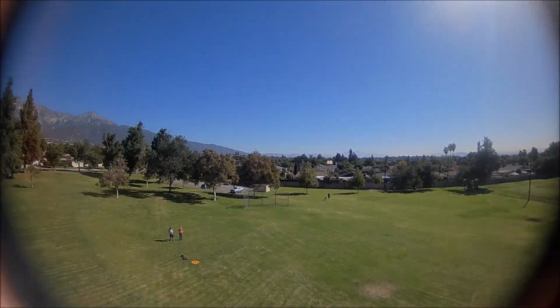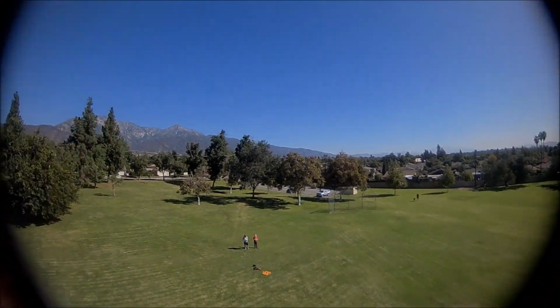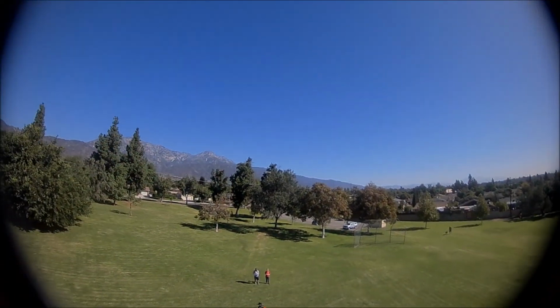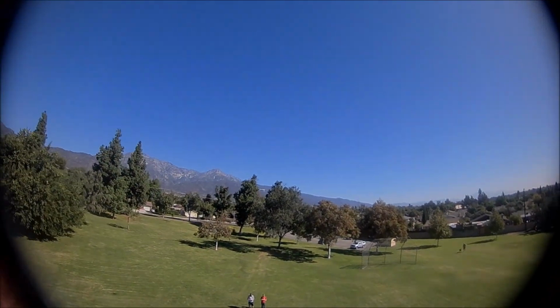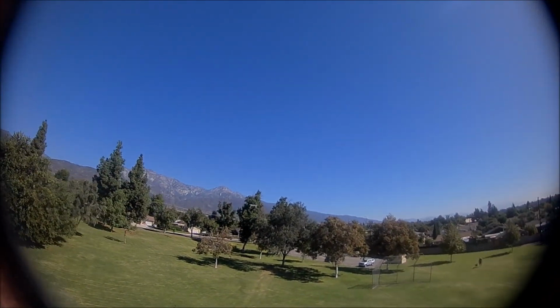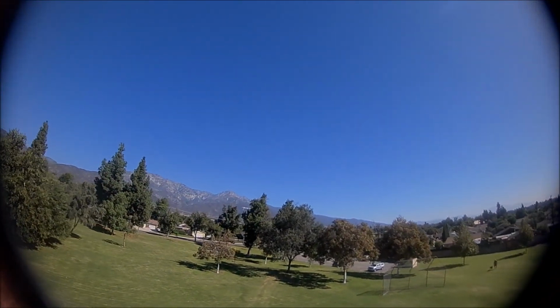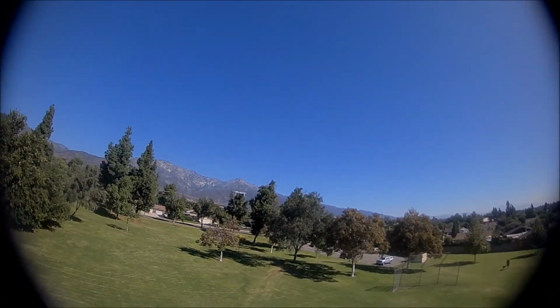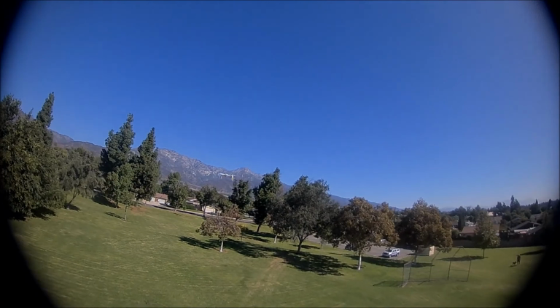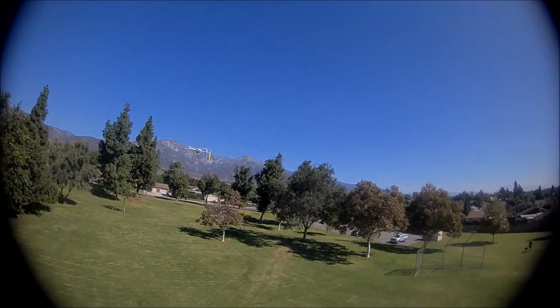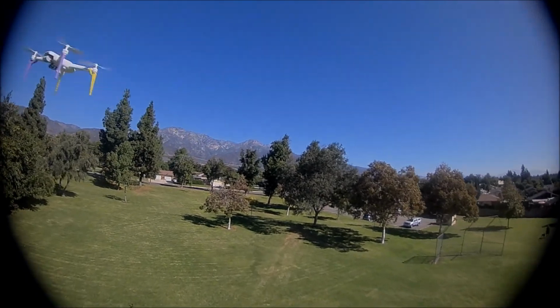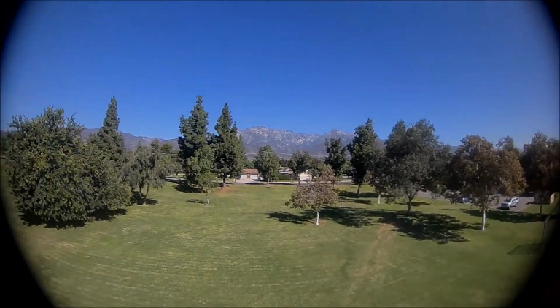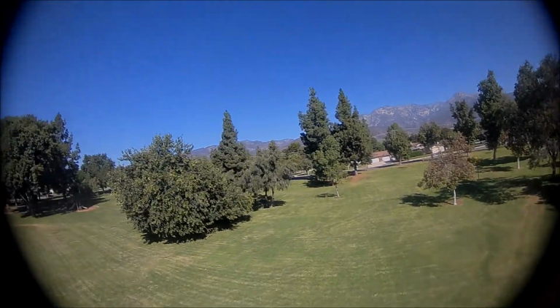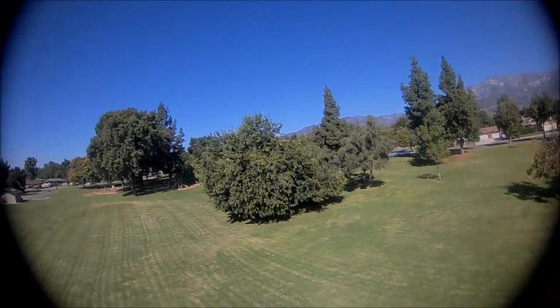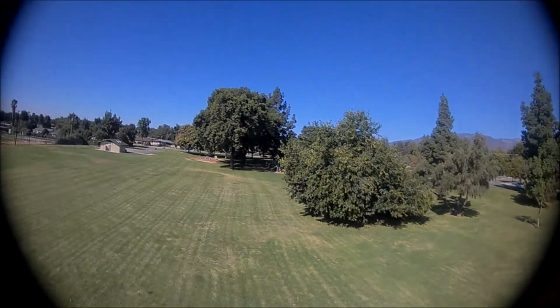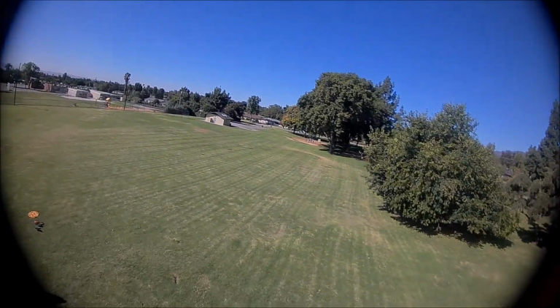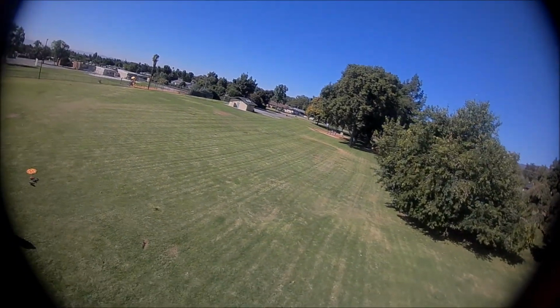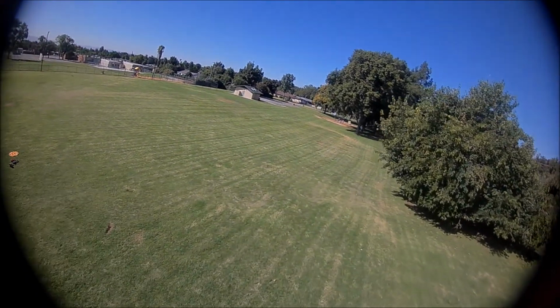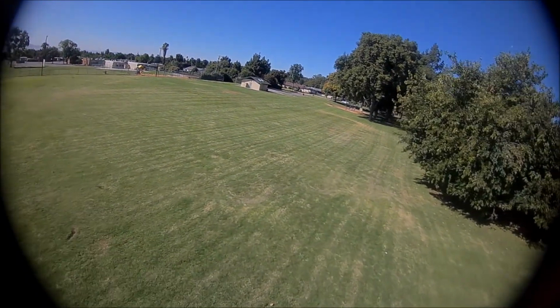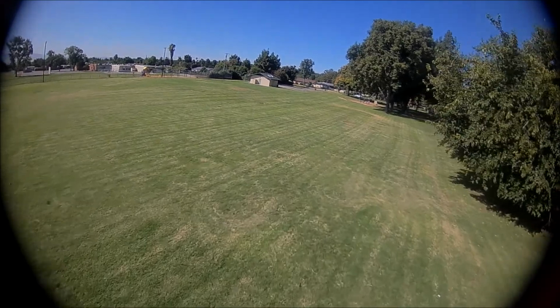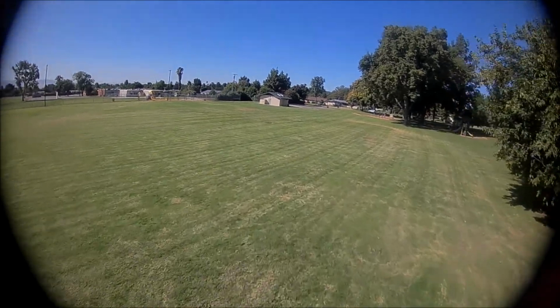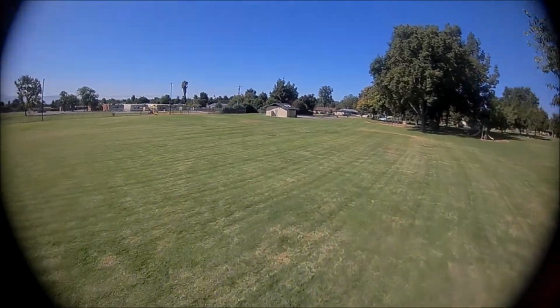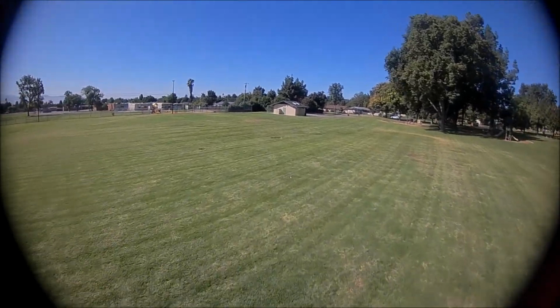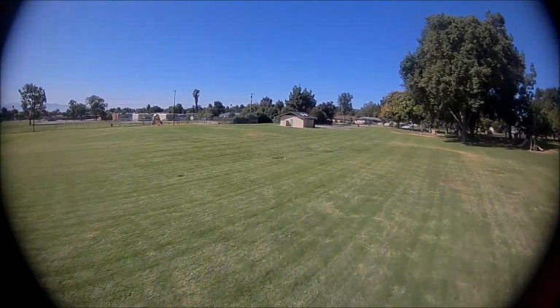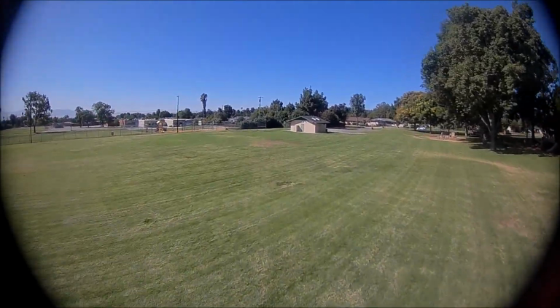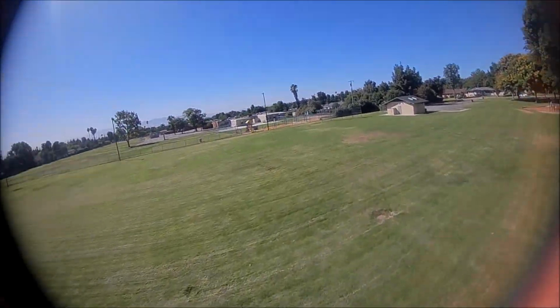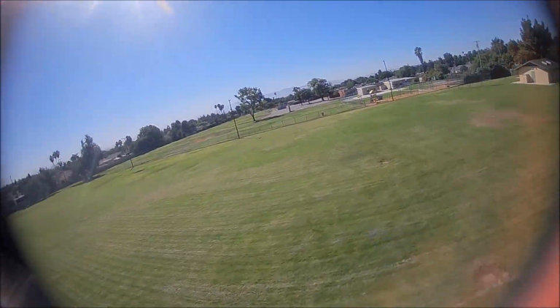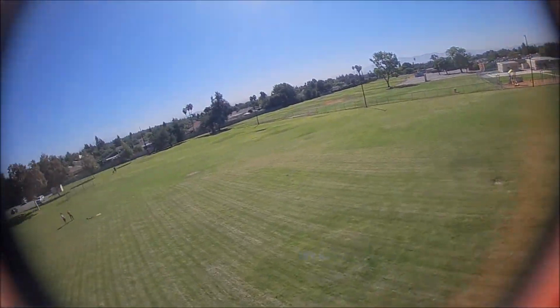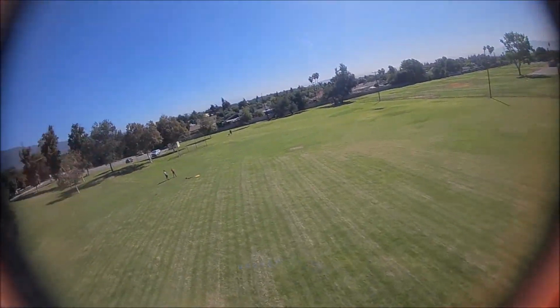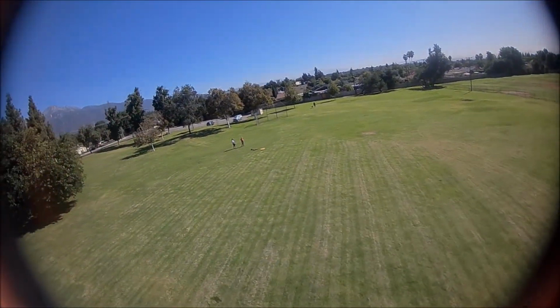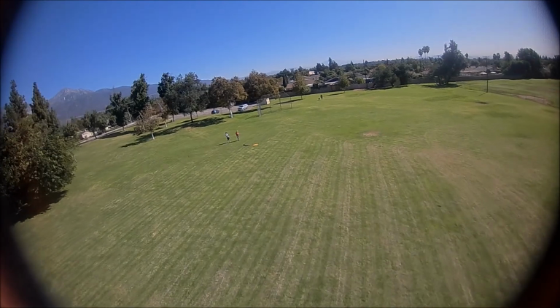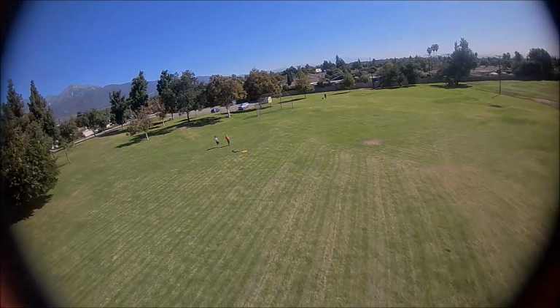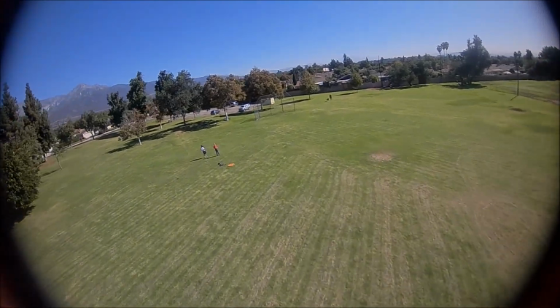Going to come back around and try to find the drone. There it is, flying right past it. Do some circles, try to get the other drone in view again. So it was a success.